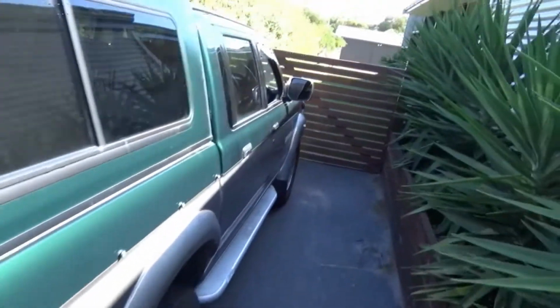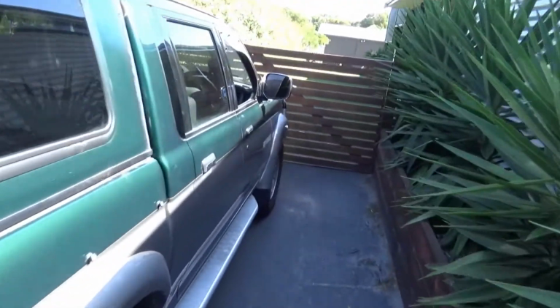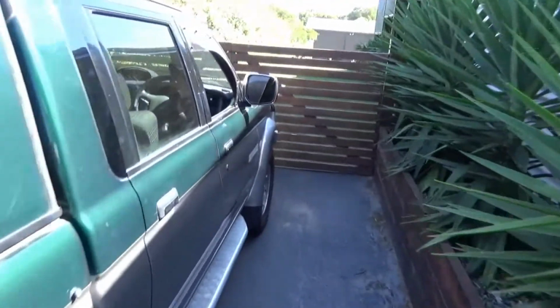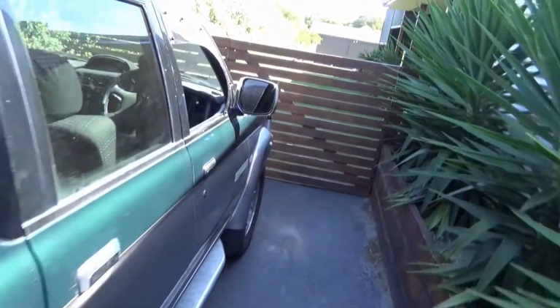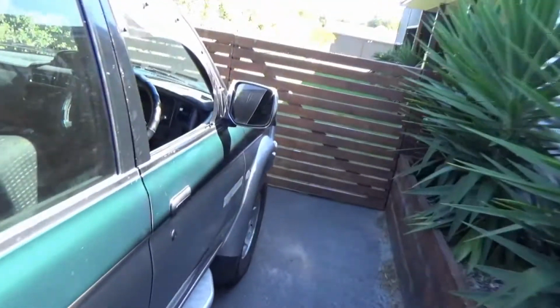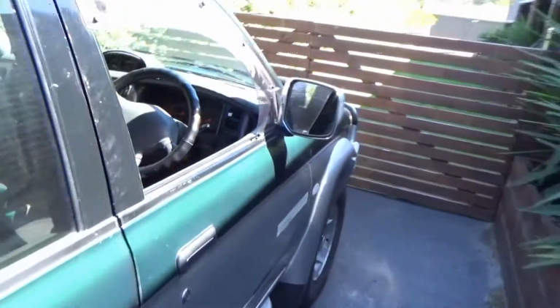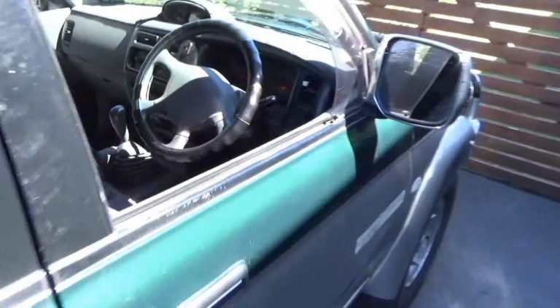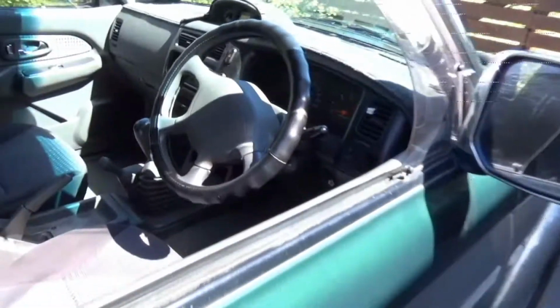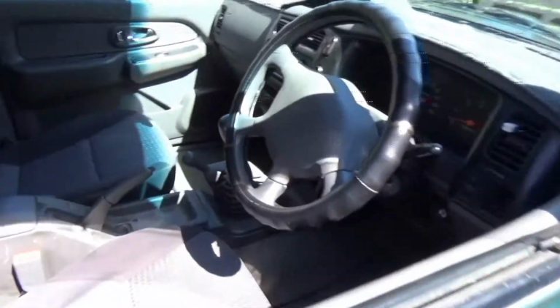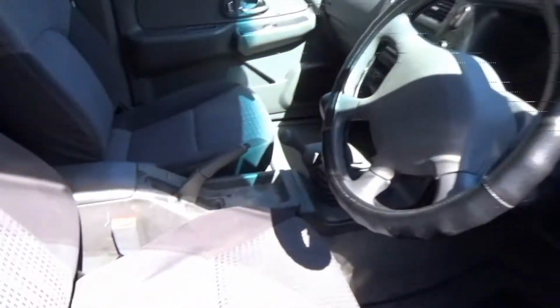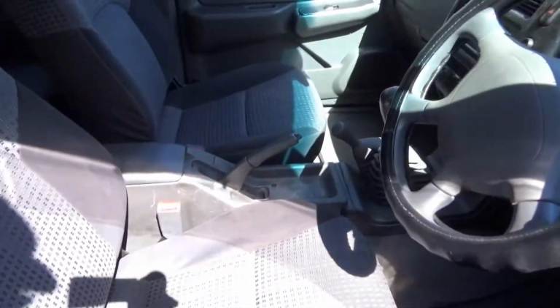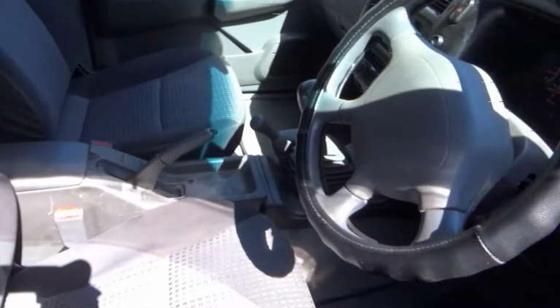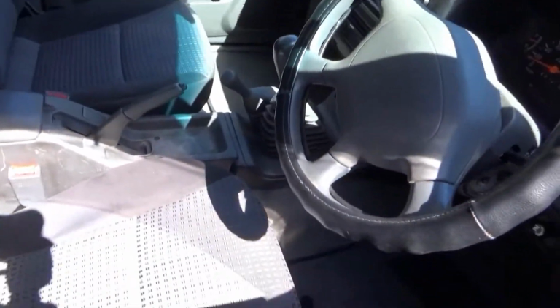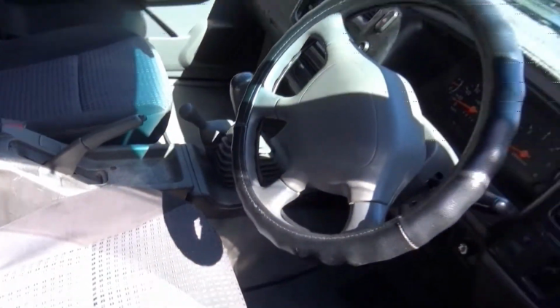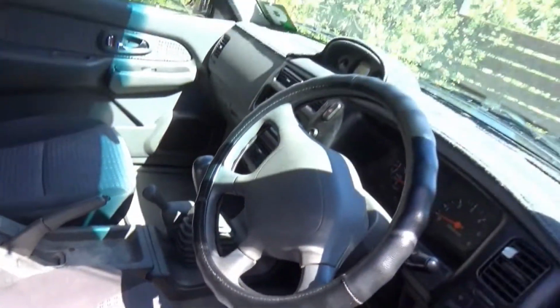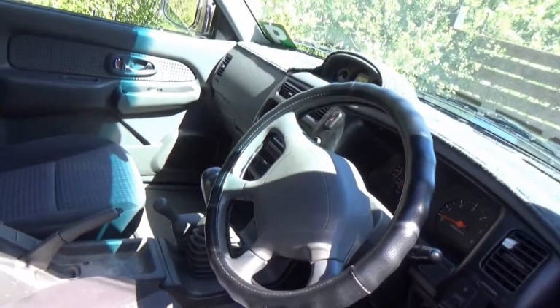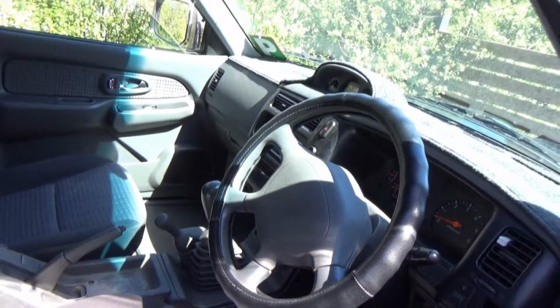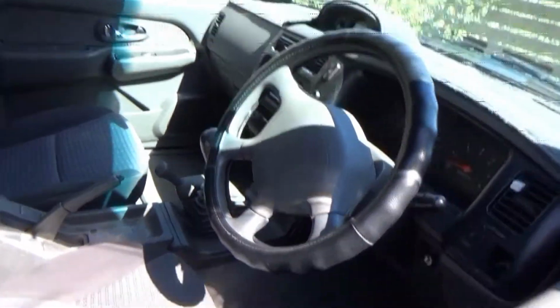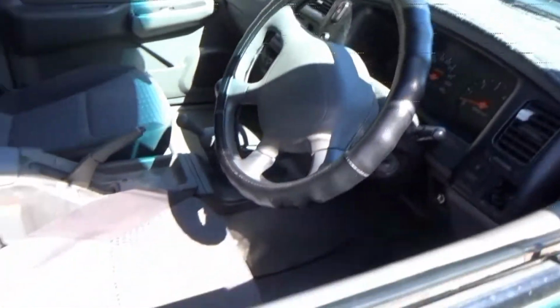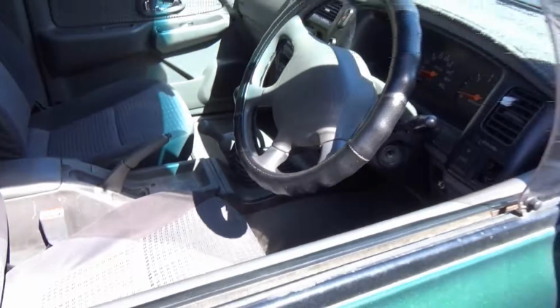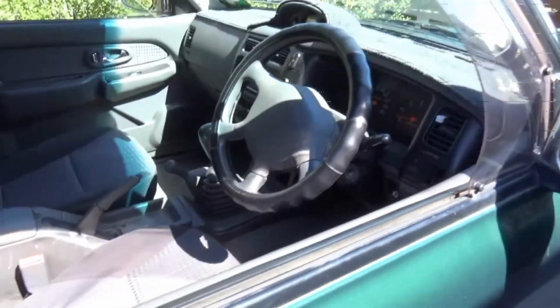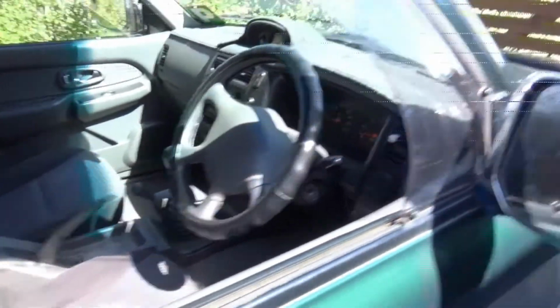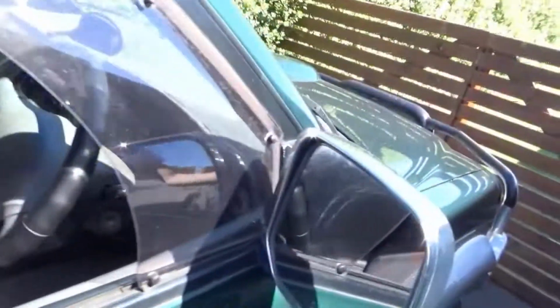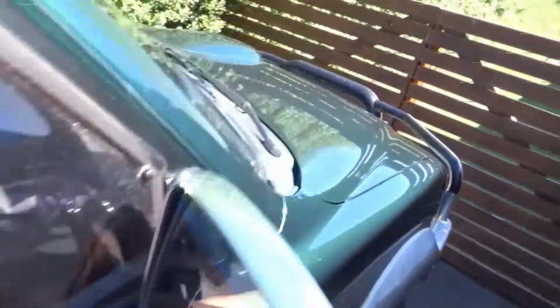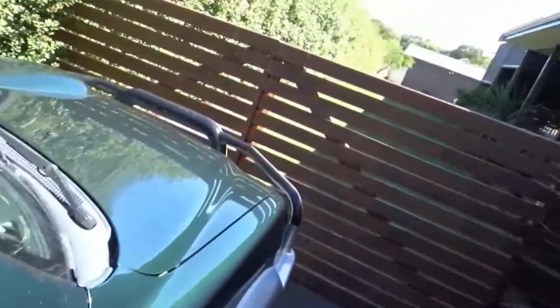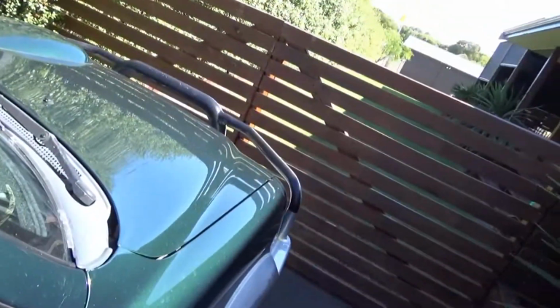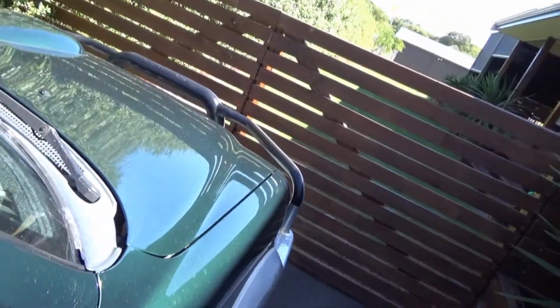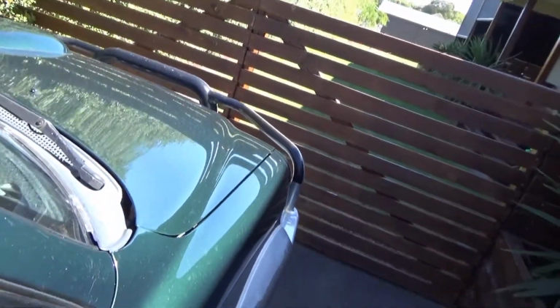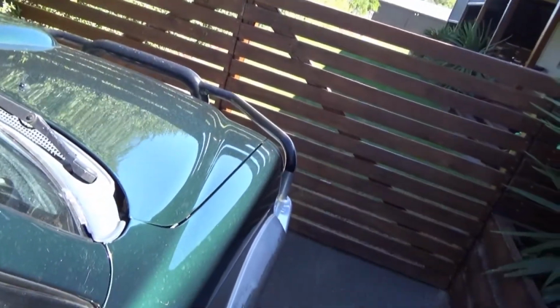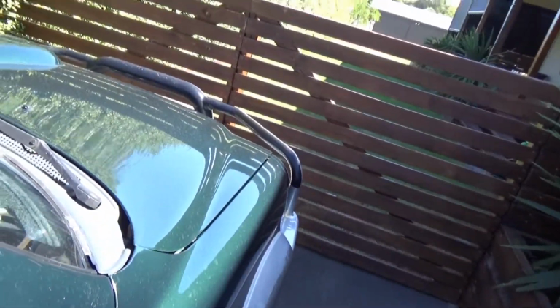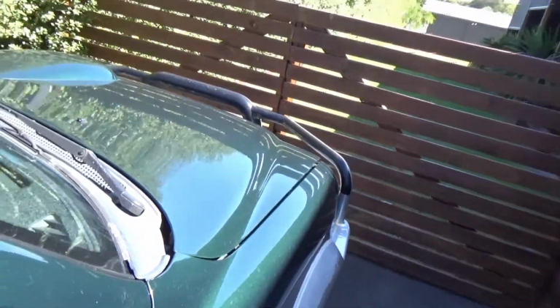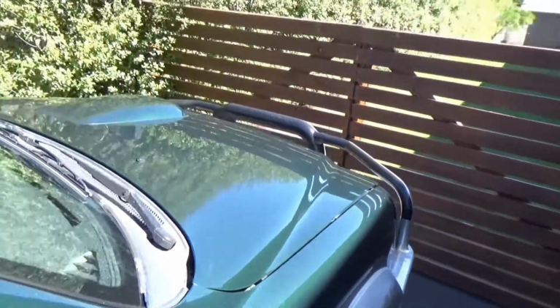I'll give you a quick look inside. Can't really see much - there's nothing inside you guys can really see. Let's just pop this big thing - here we go.